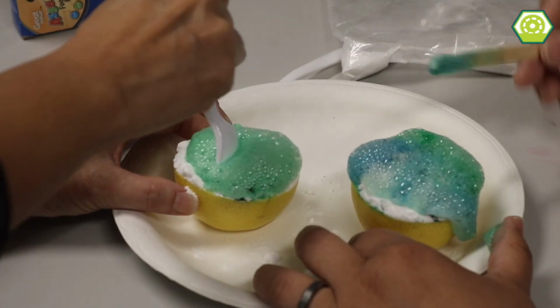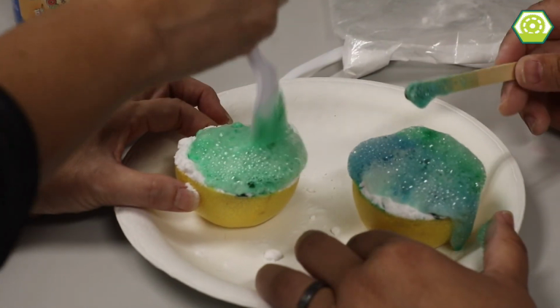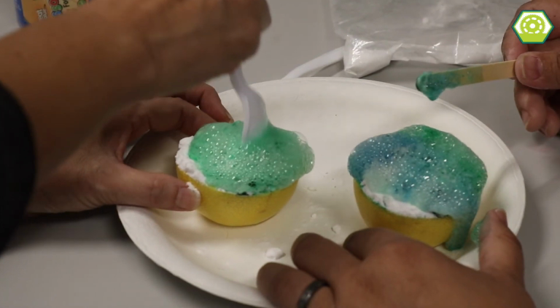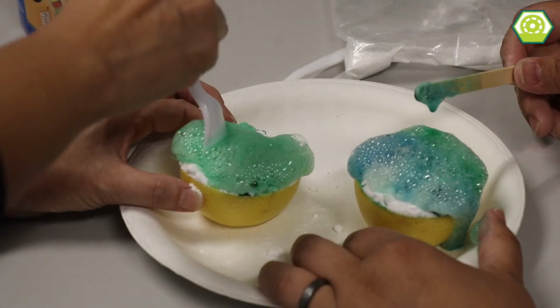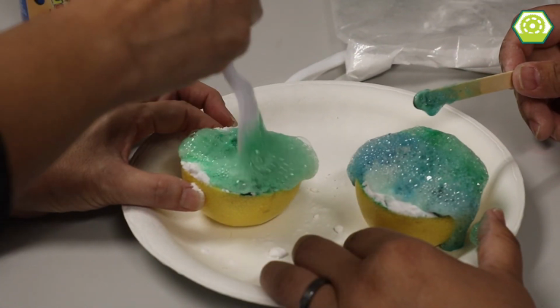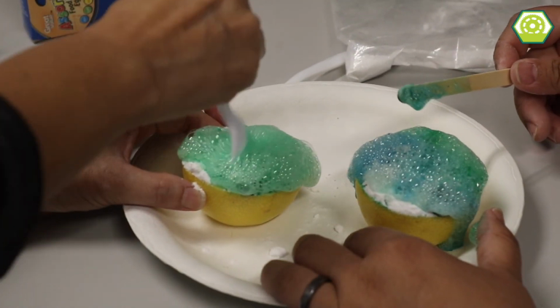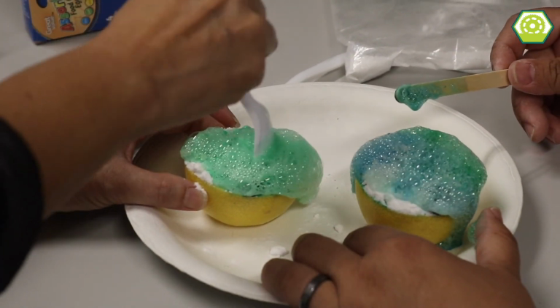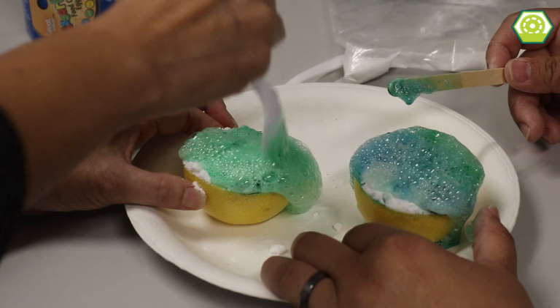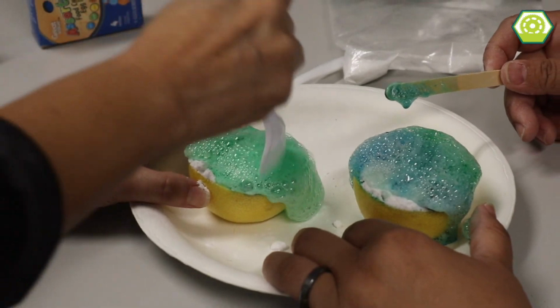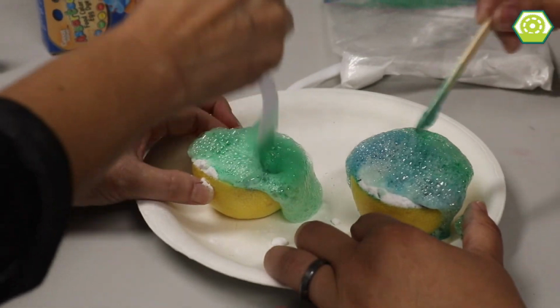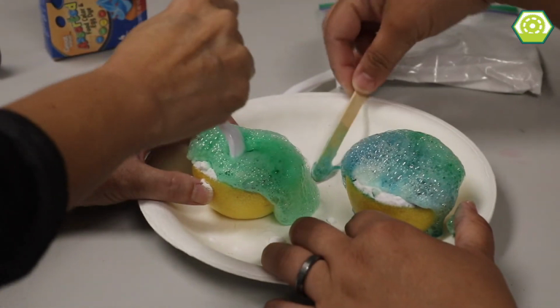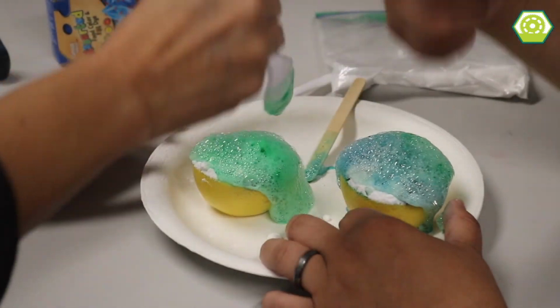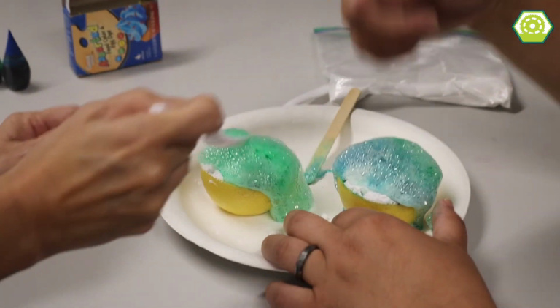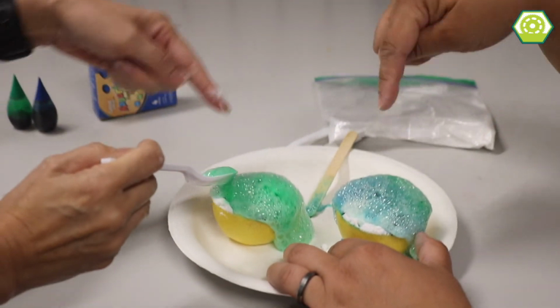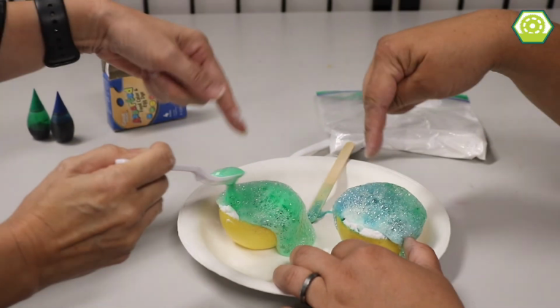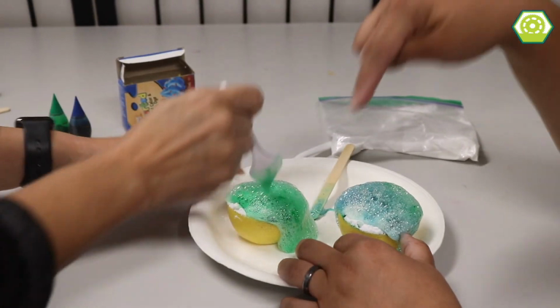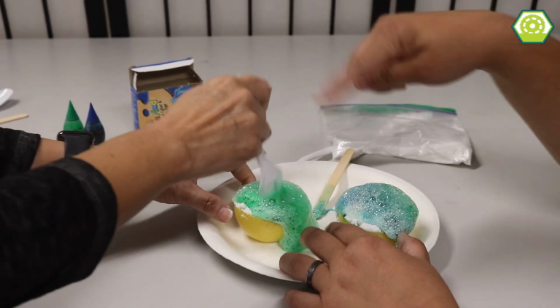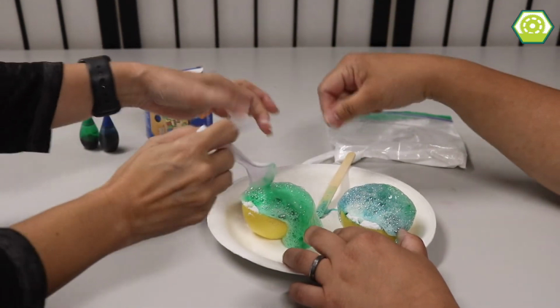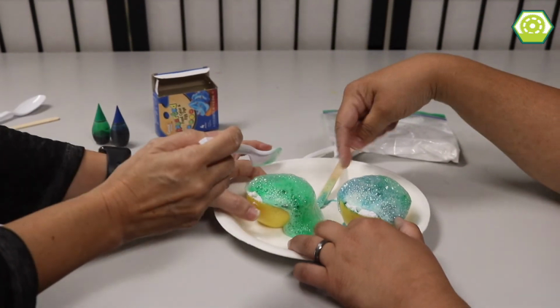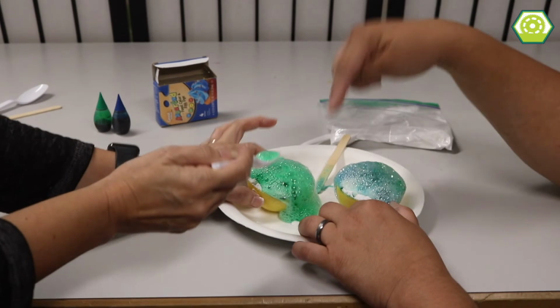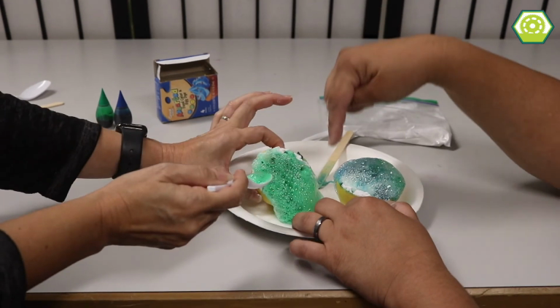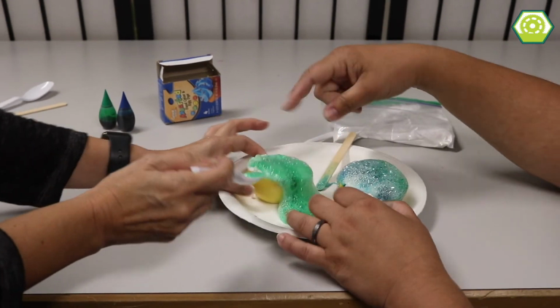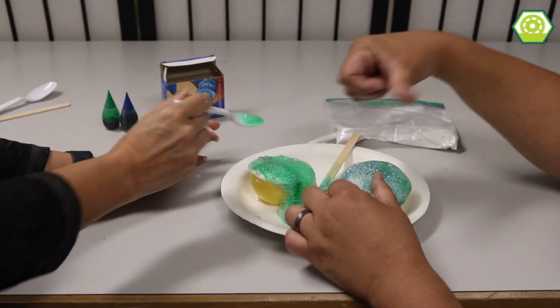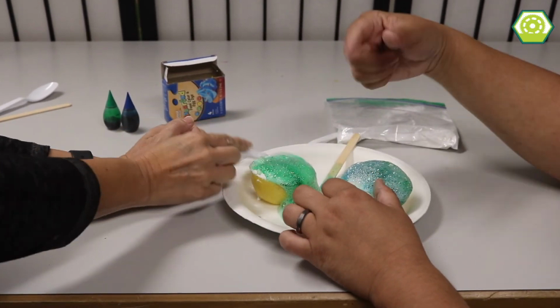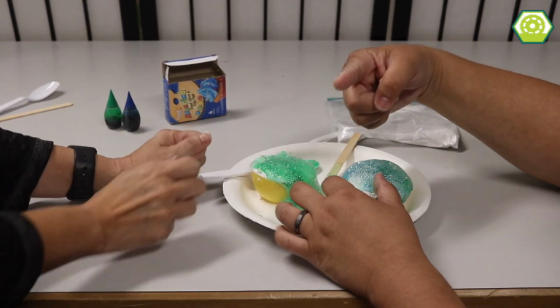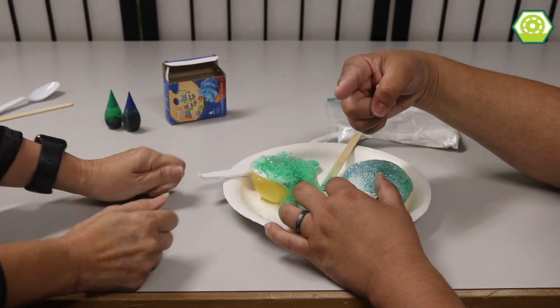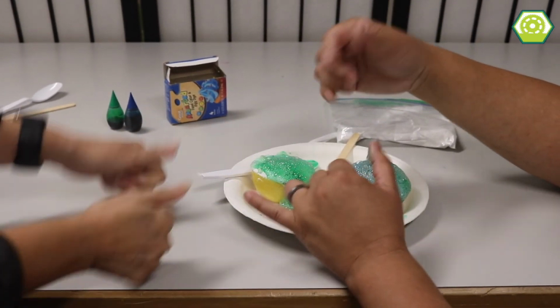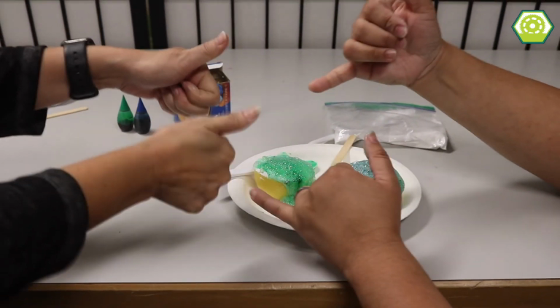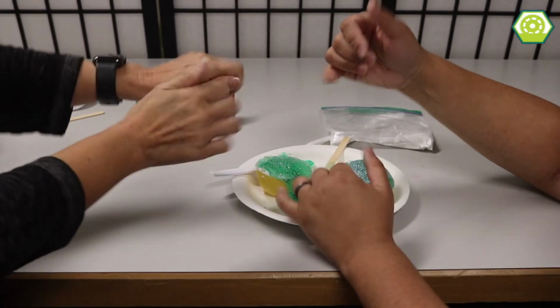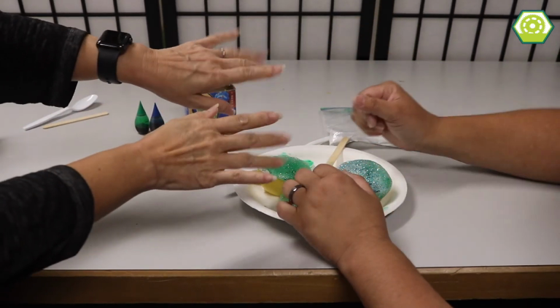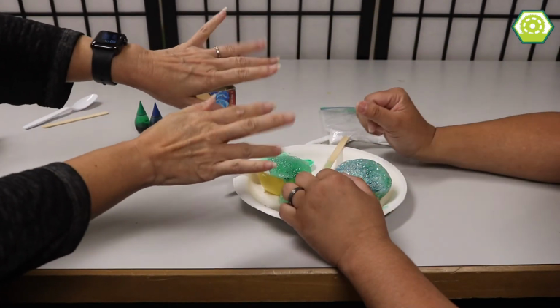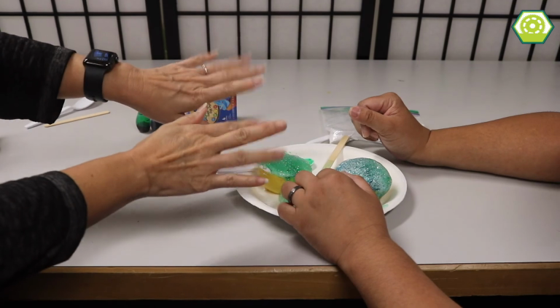Do you know why that happens, Carl? I have no idea. But this is cool. Guys, if you think you know how this works, please leave us a comment below. And if you liked this activity as much as I did, make sure to subscribe for more Hands on Science. Bye, we'll see you next time.